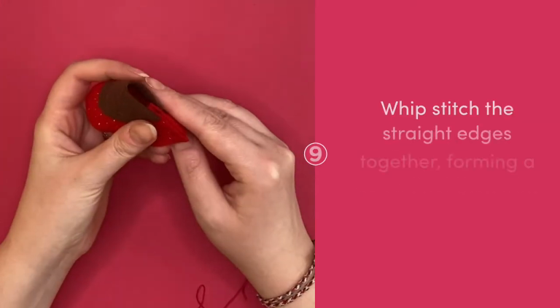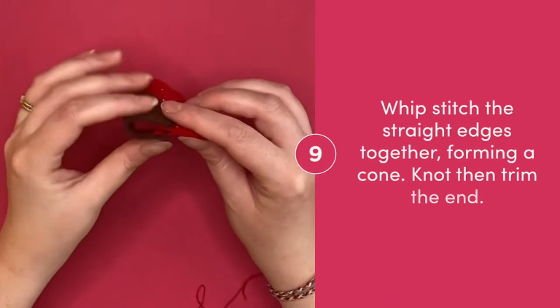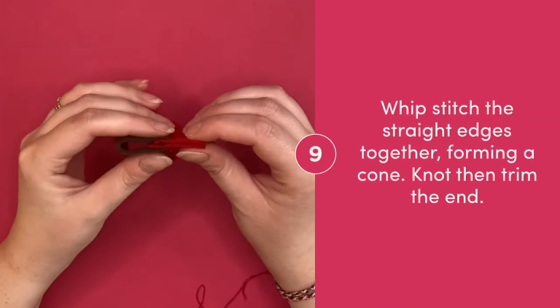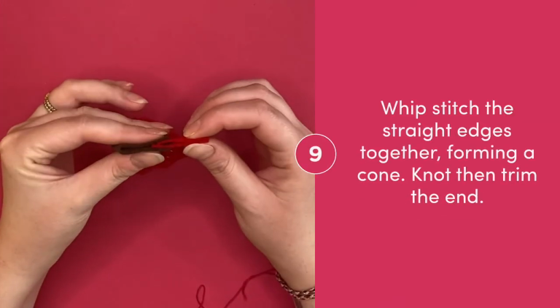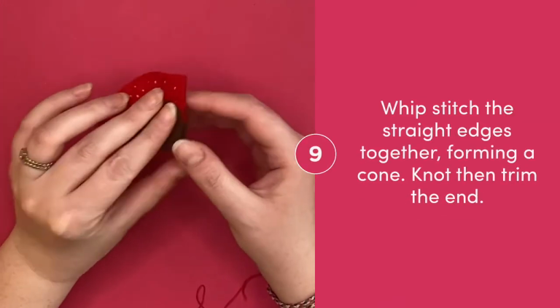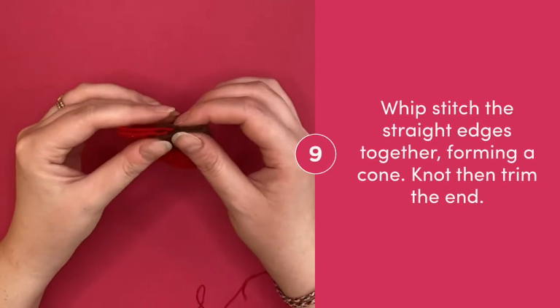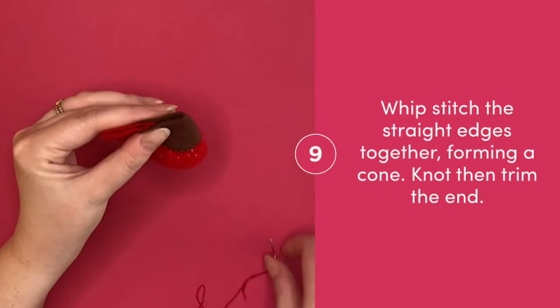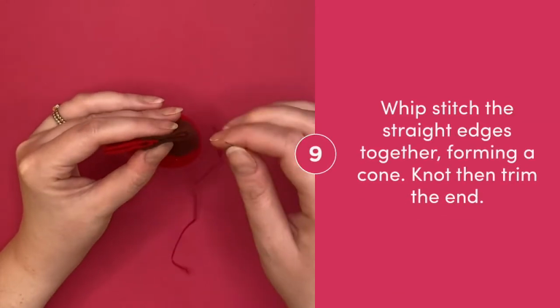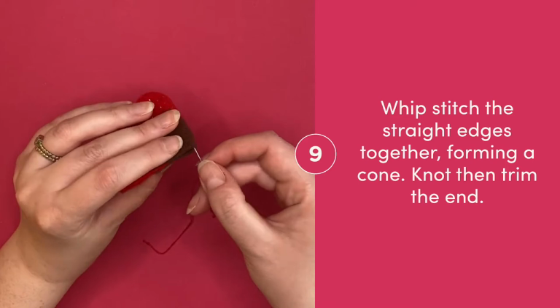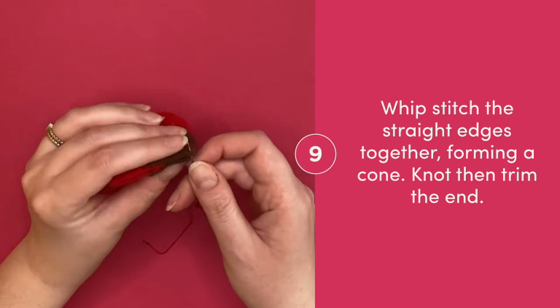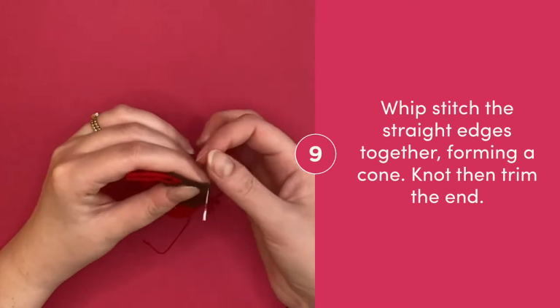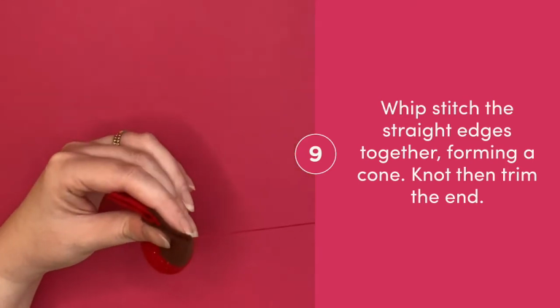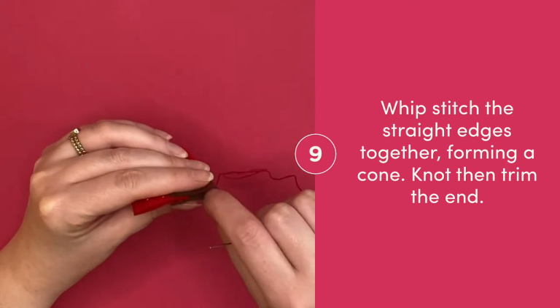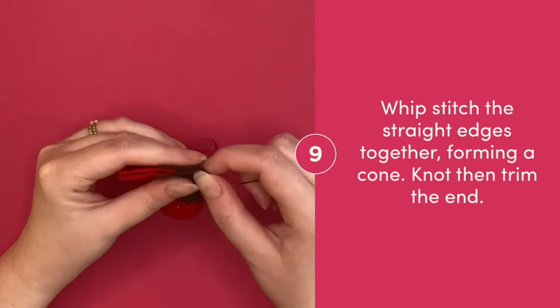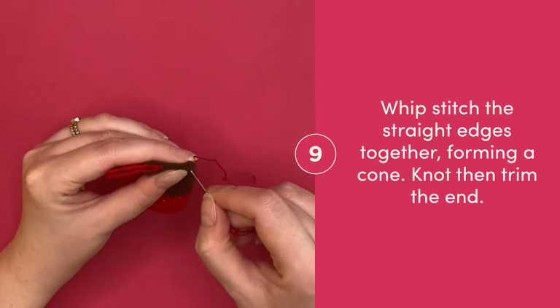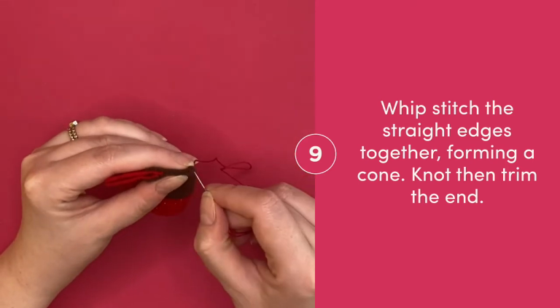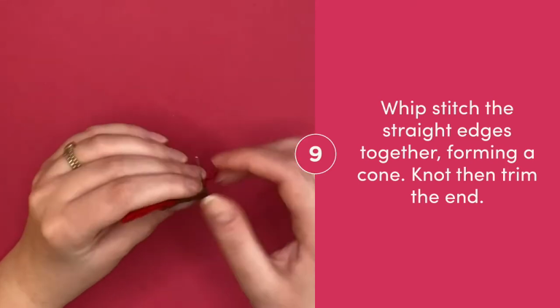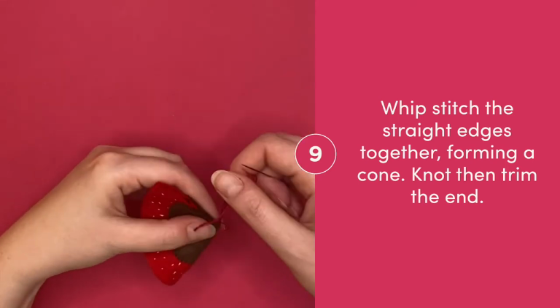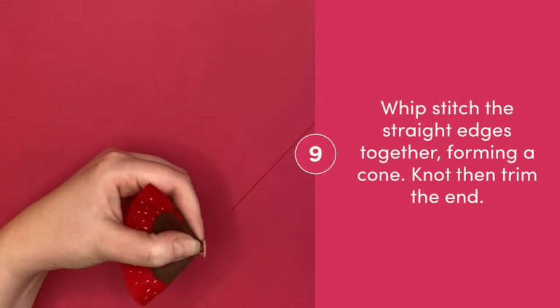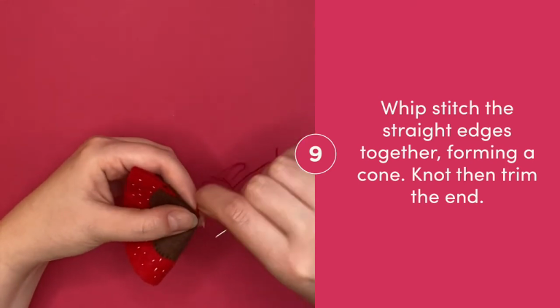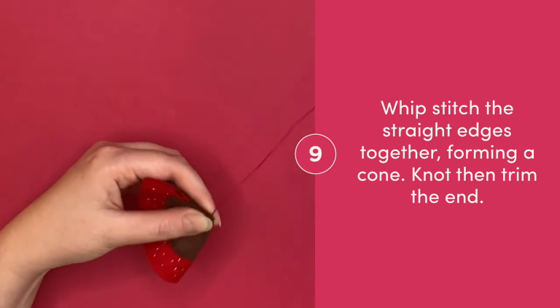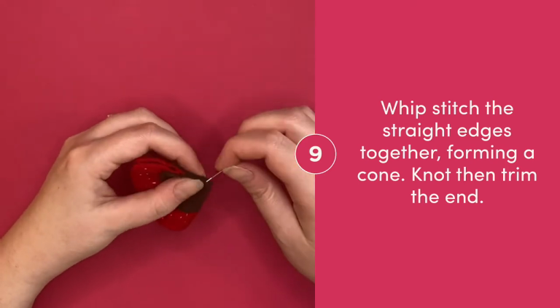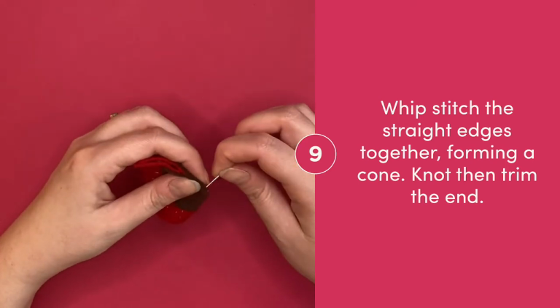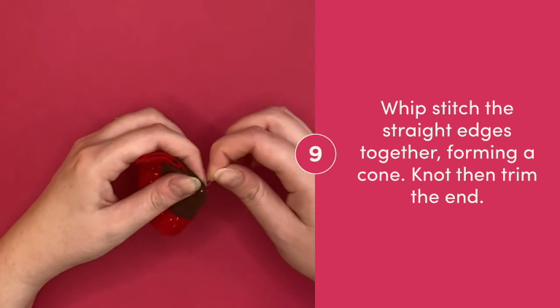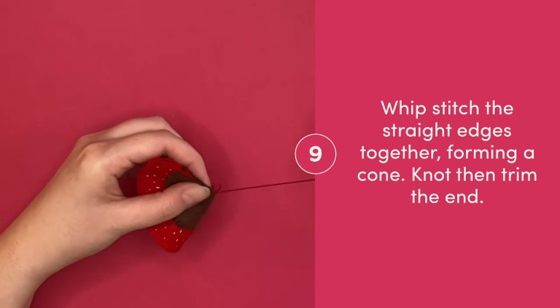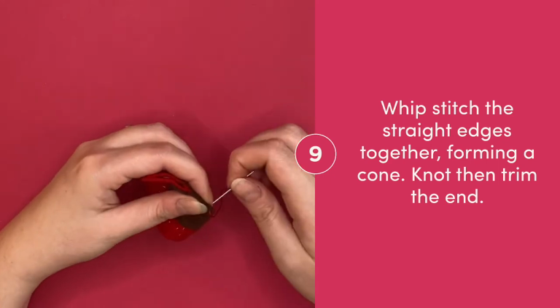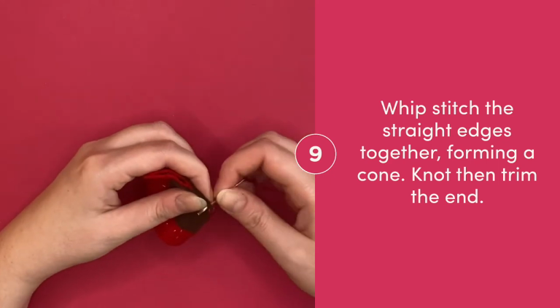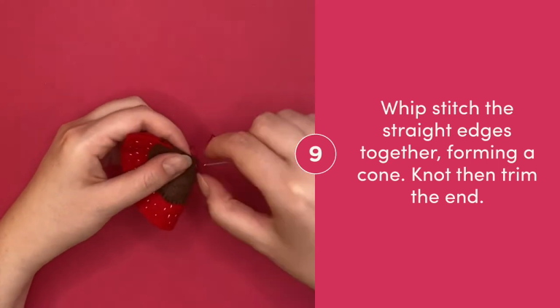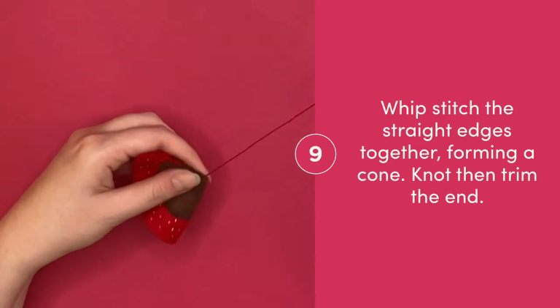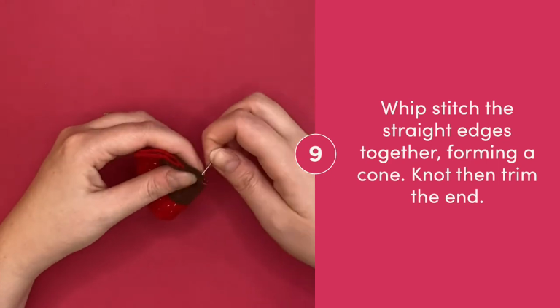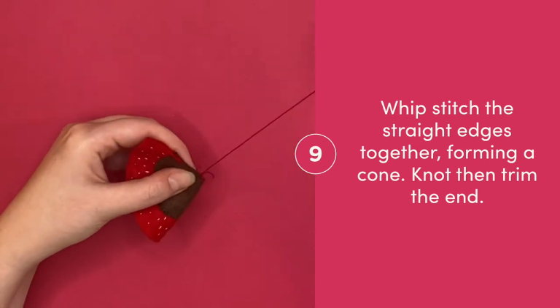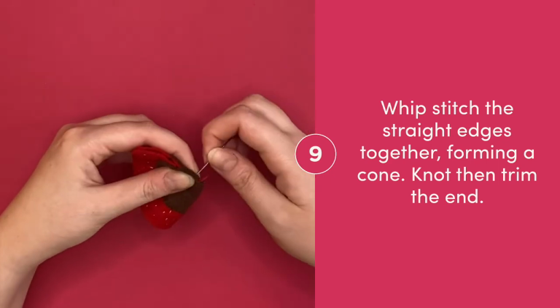Whip stitch the two straight edges together forming a cone shape. Once you get all the way to the end, tie off the floss and trim off extra.